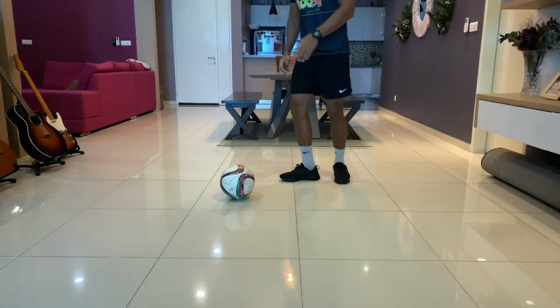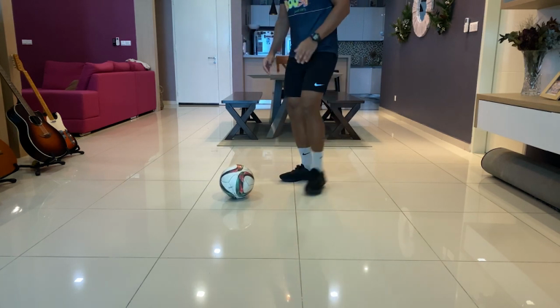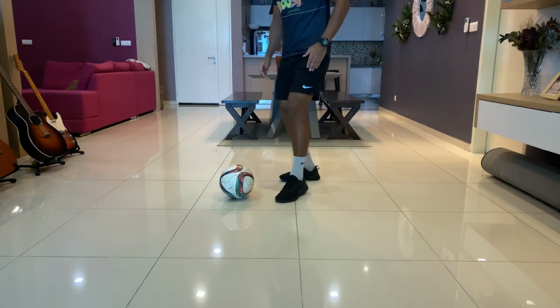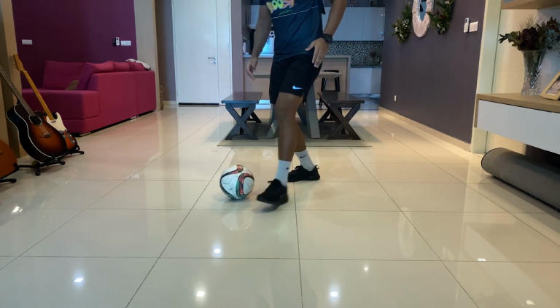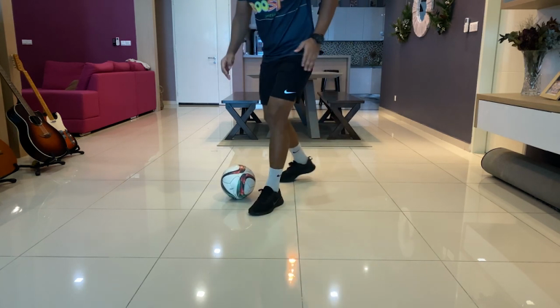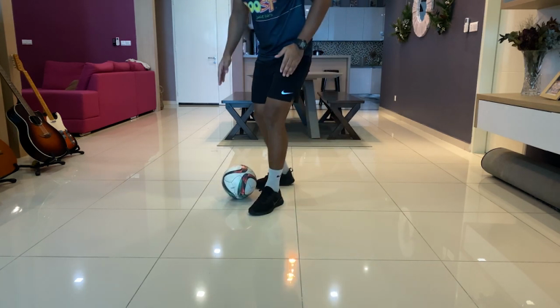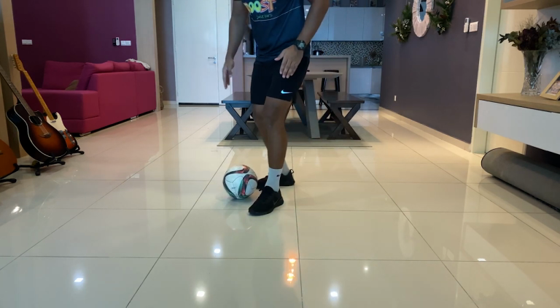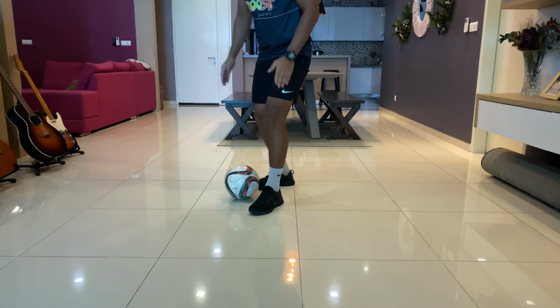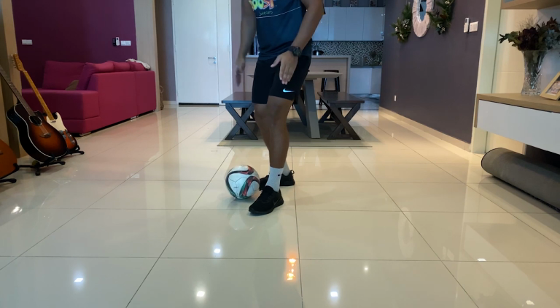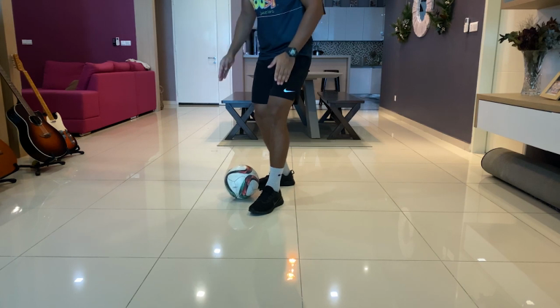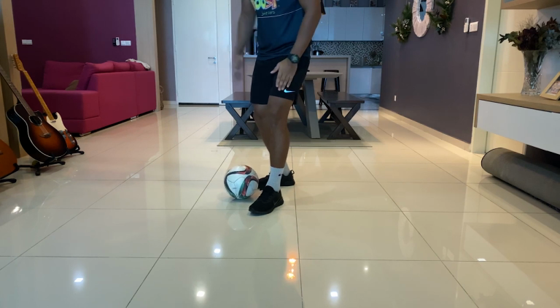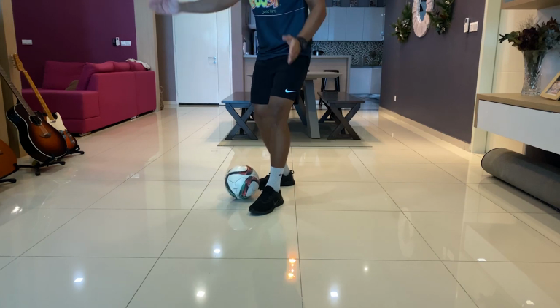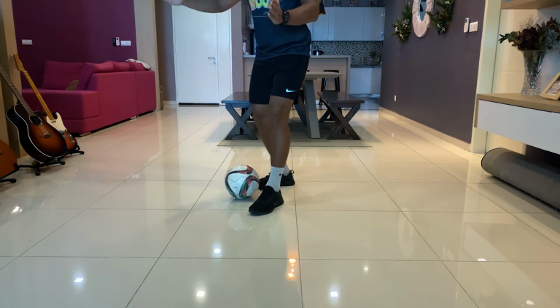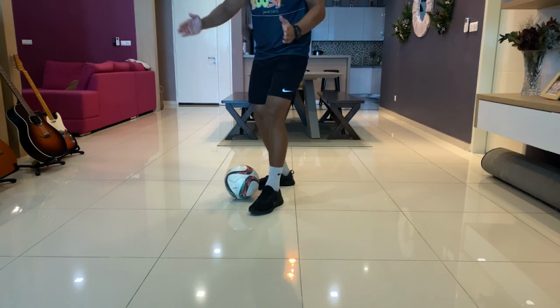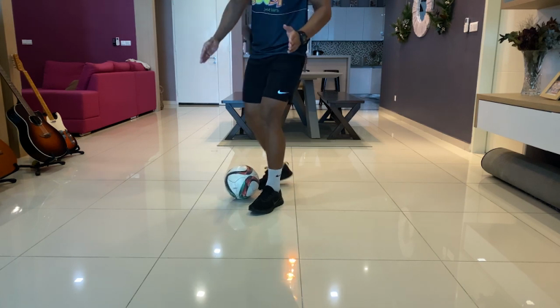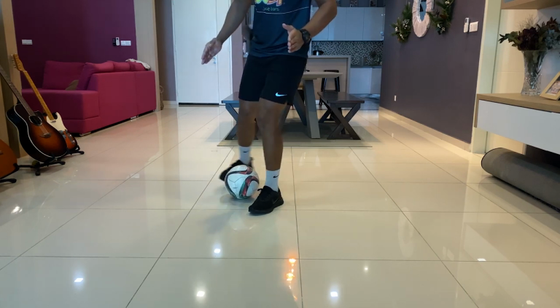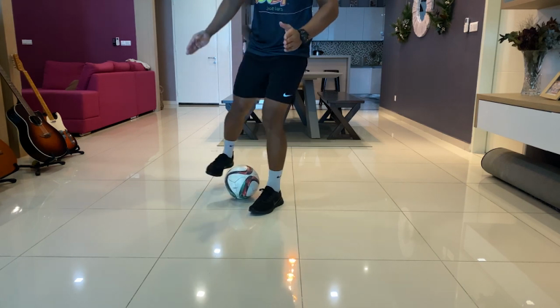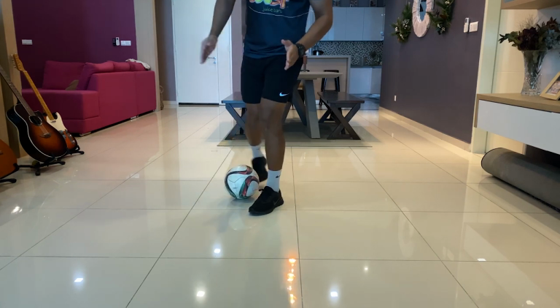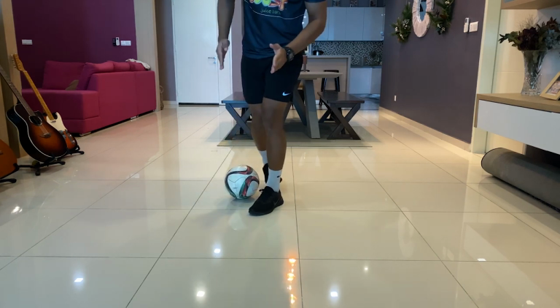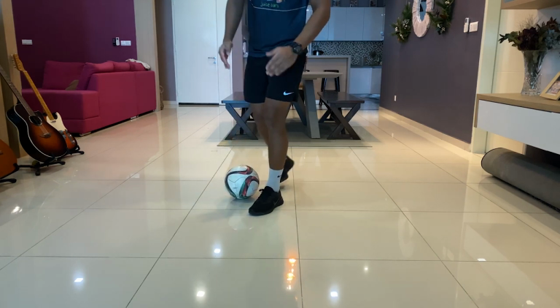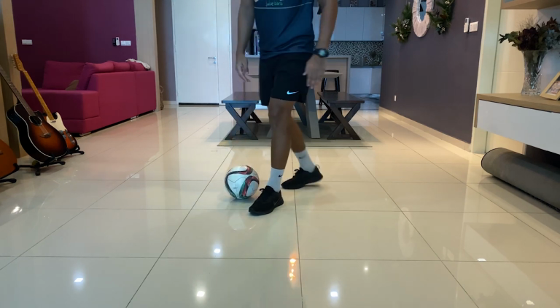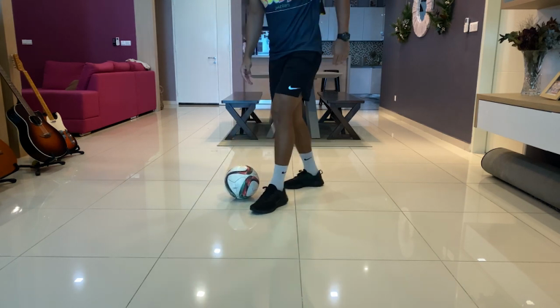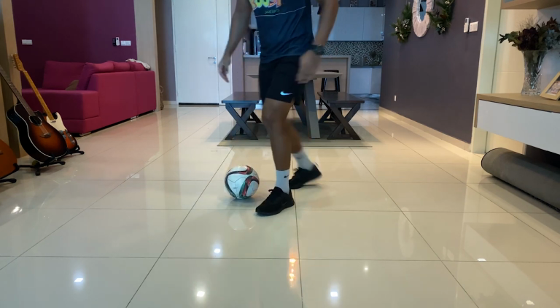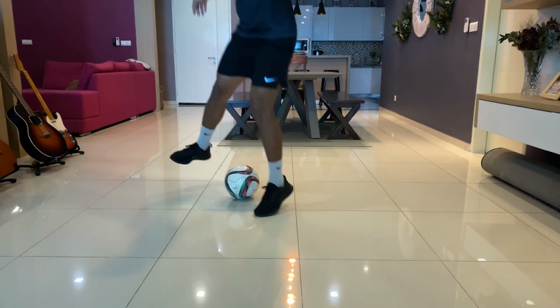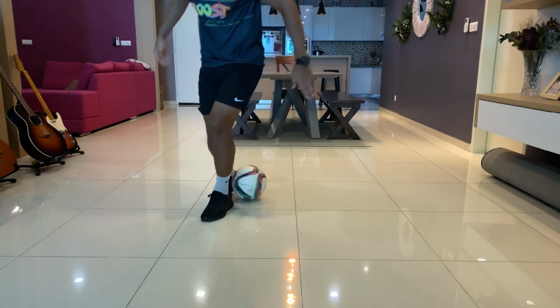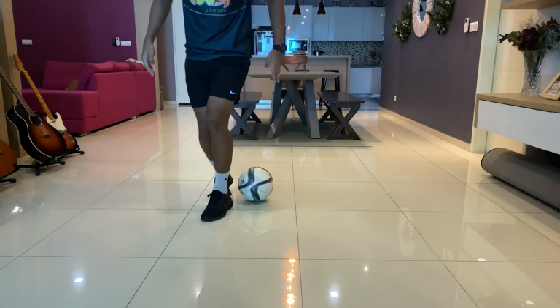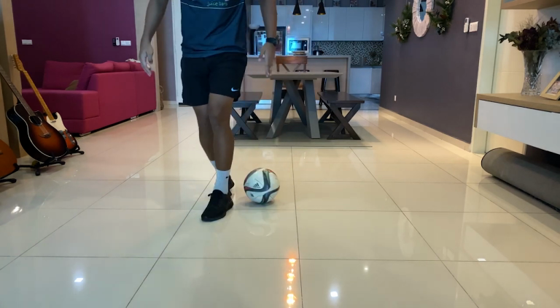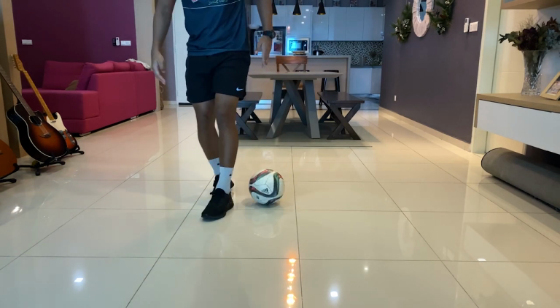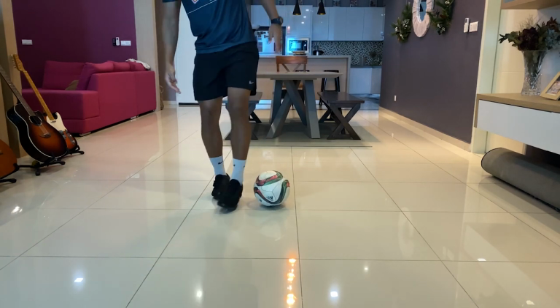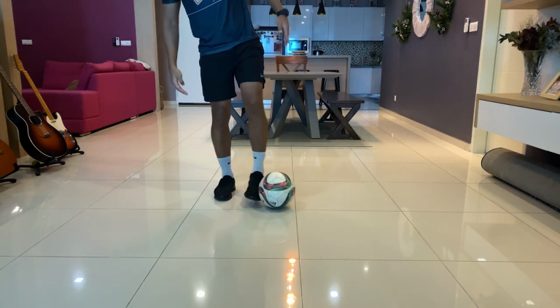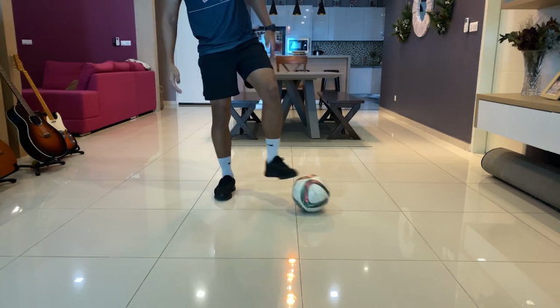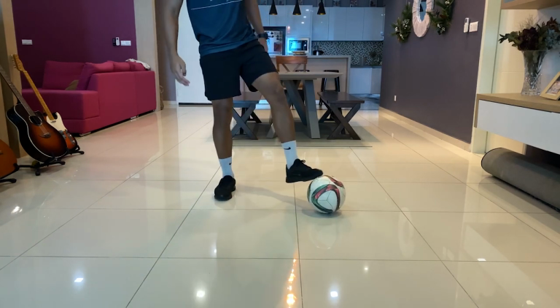From here, I'm going to jump up and I'm going to push my right leg behind my left foot like this. So that is the chop.